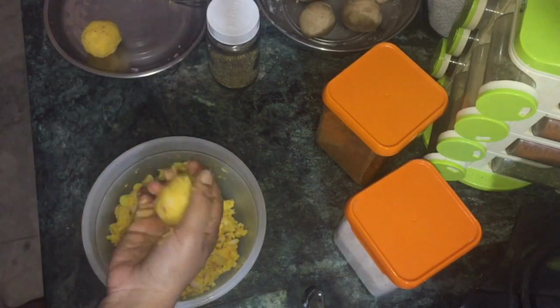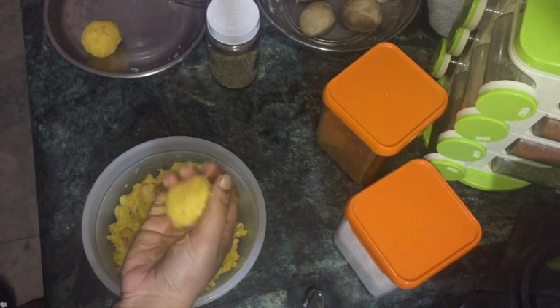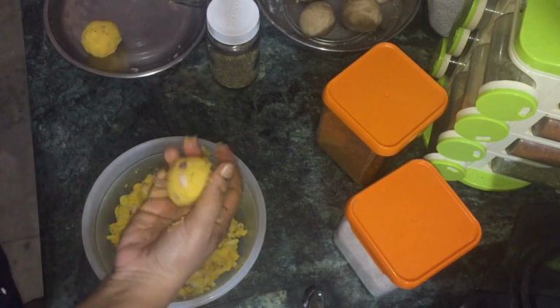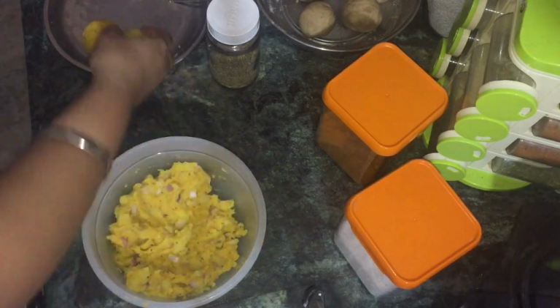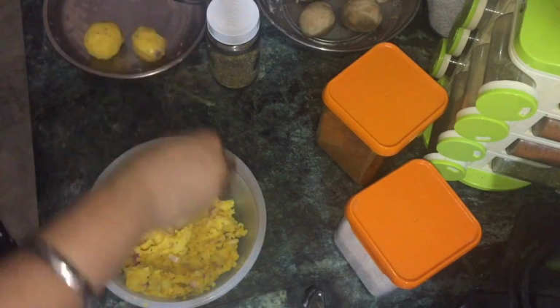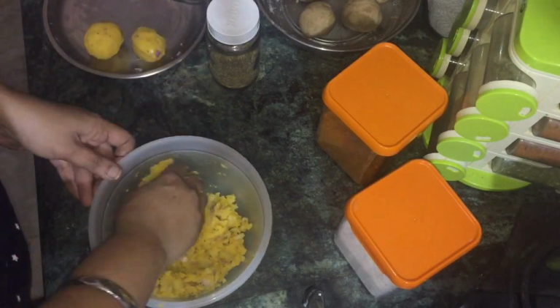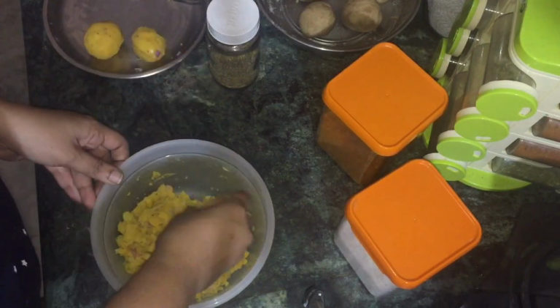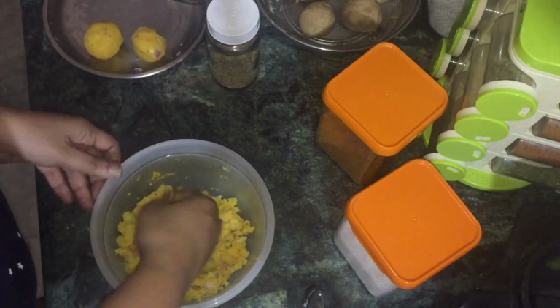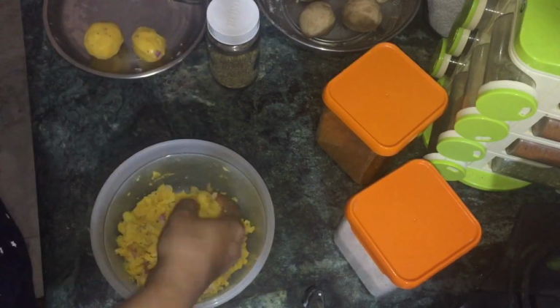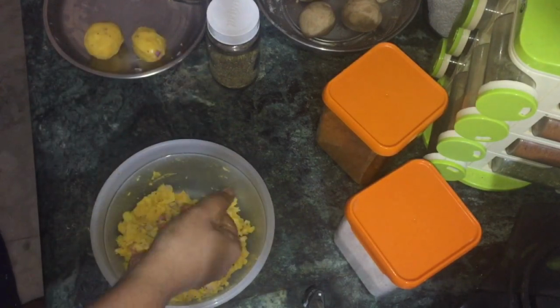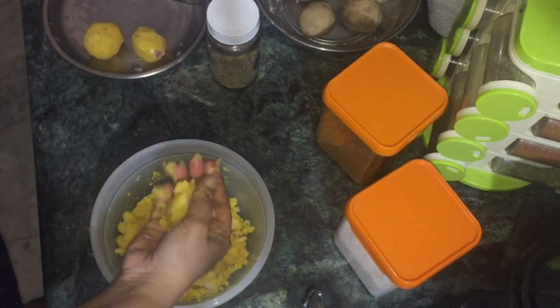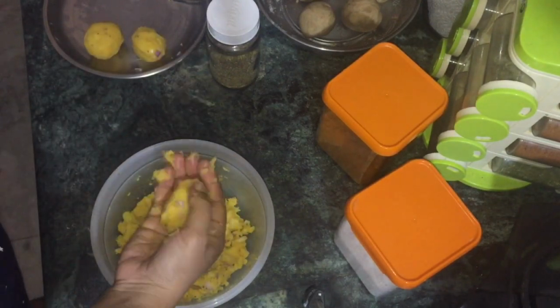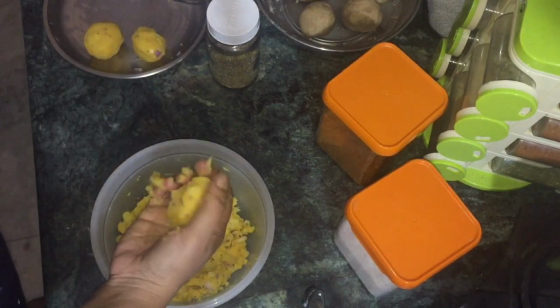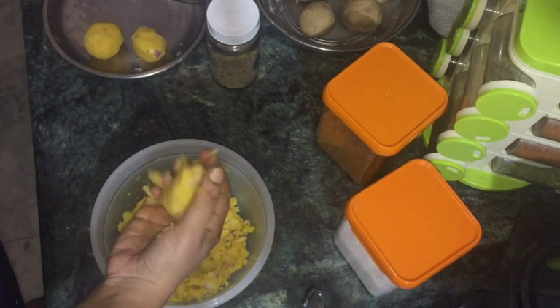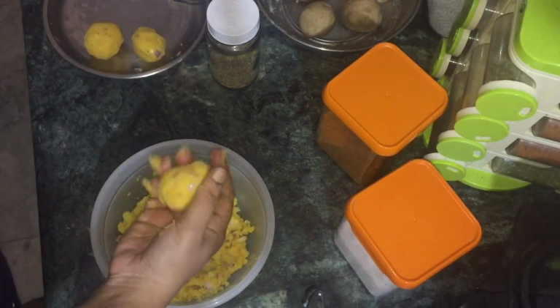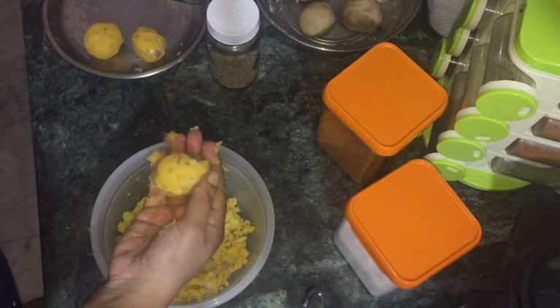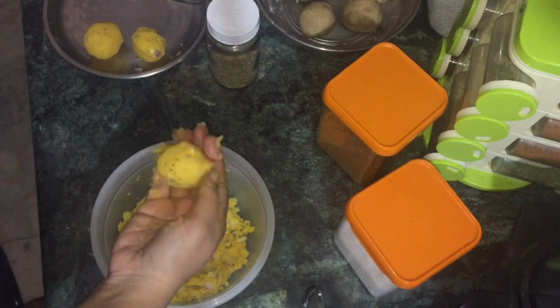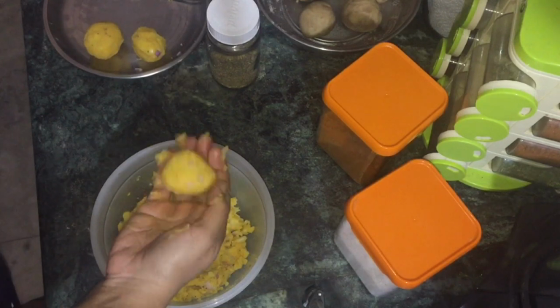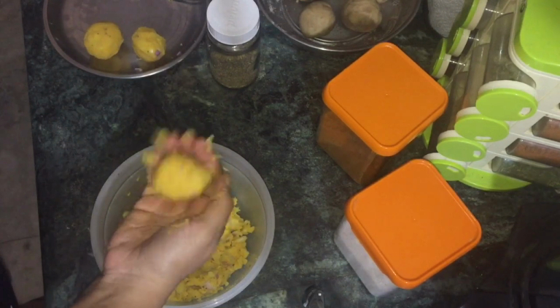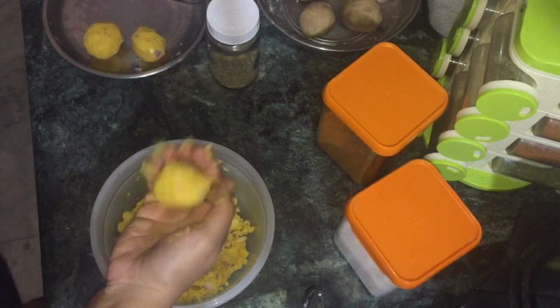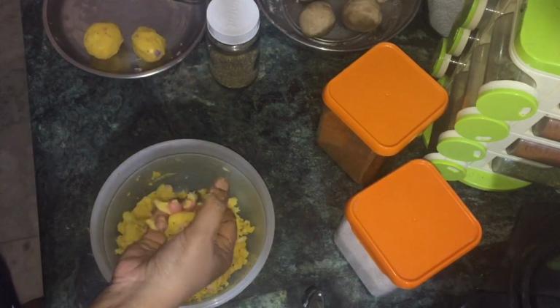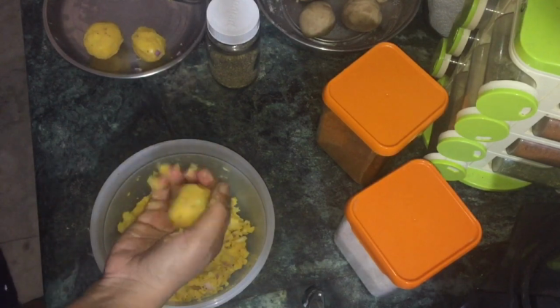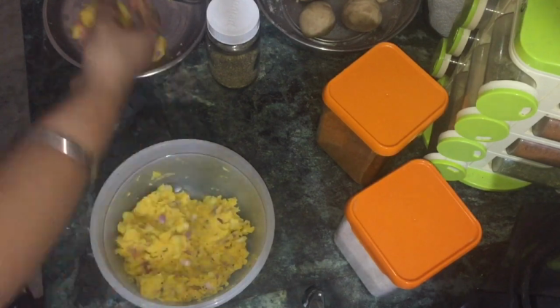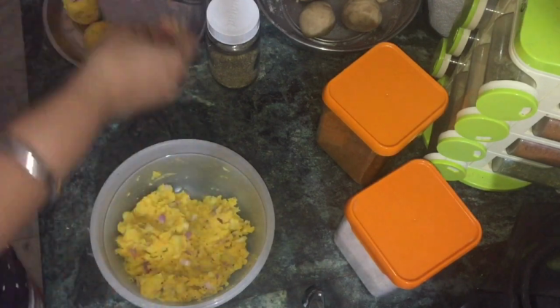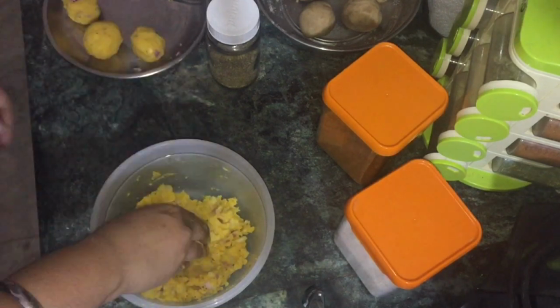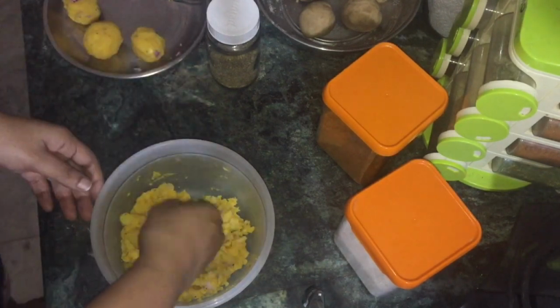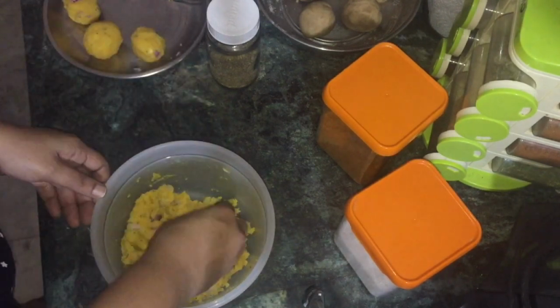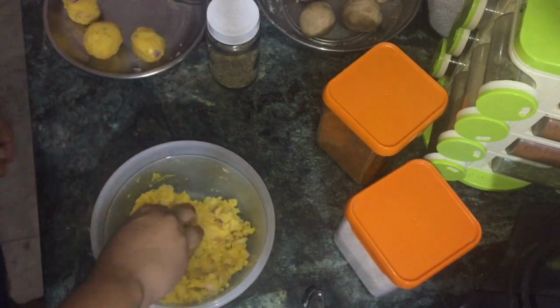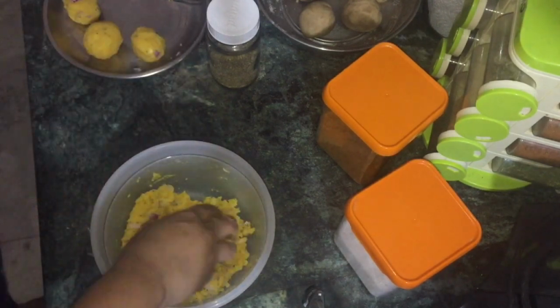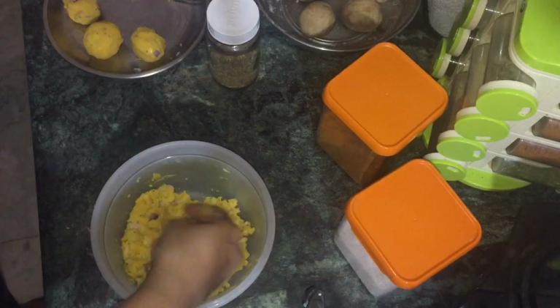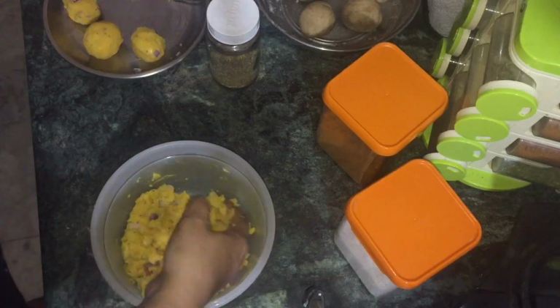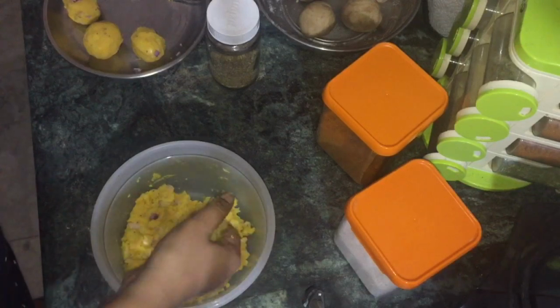I'm going to make the stuffing like this. I'm going to make 4 or 5 balls for you and shape them like this.